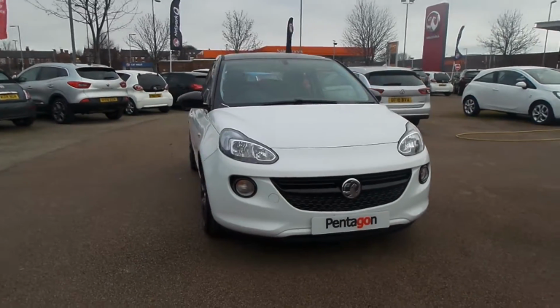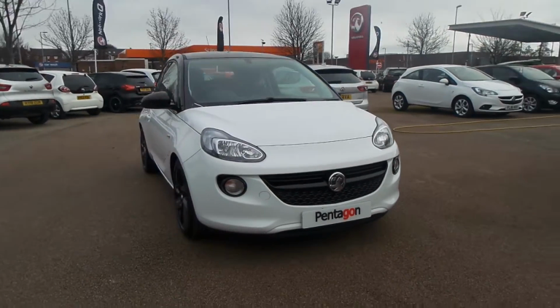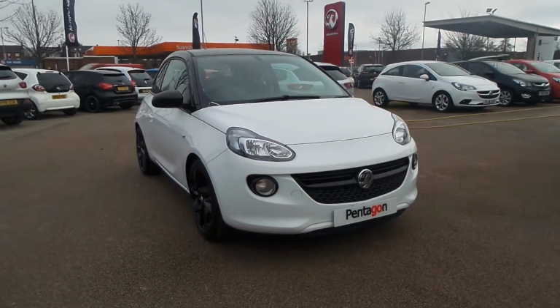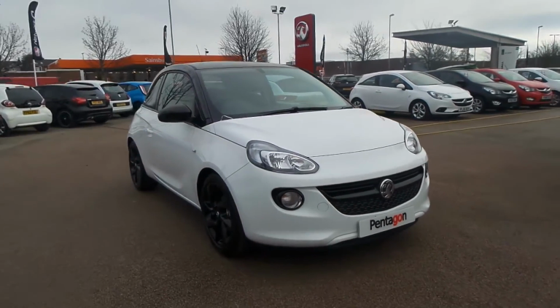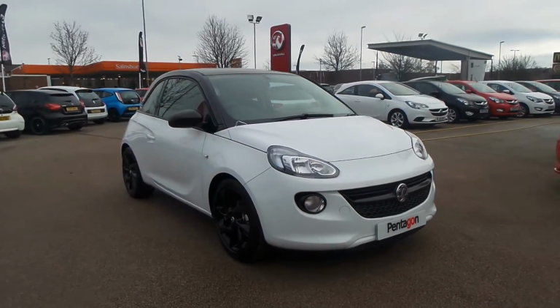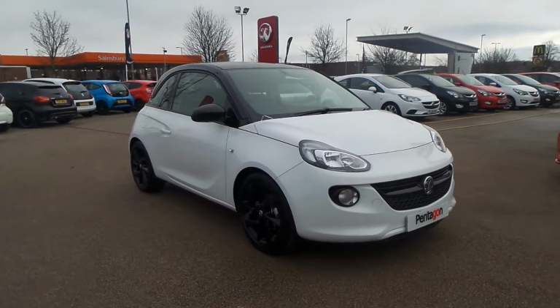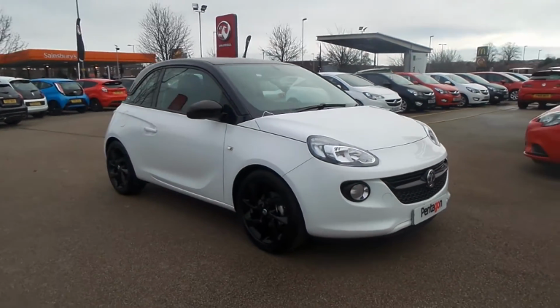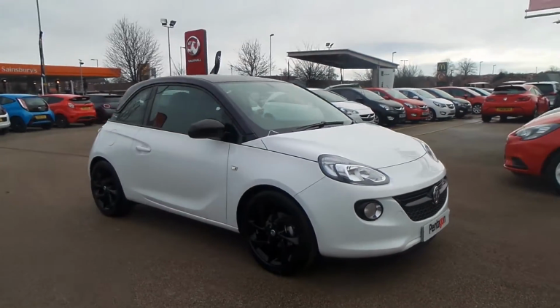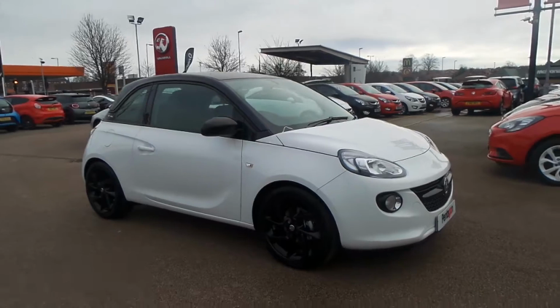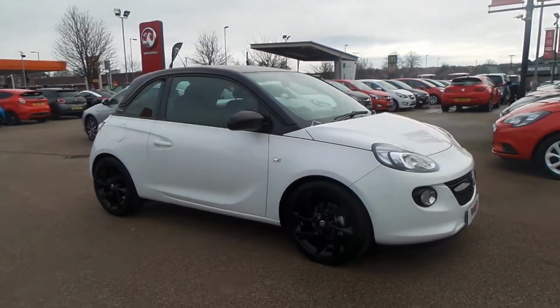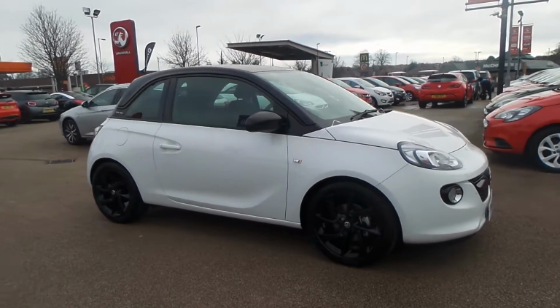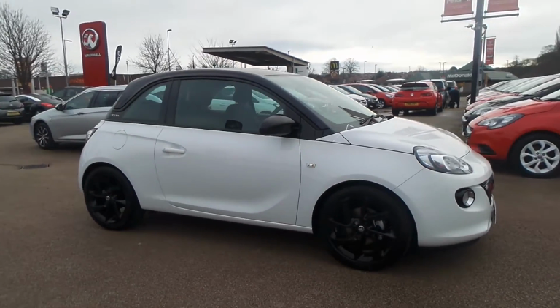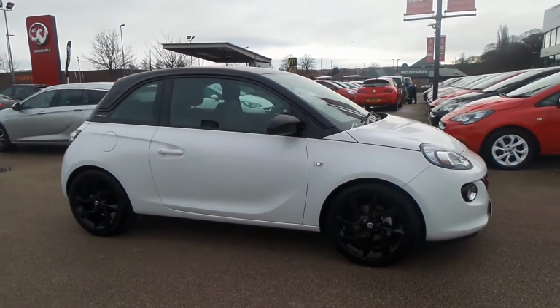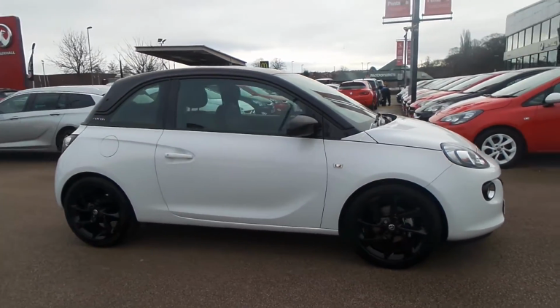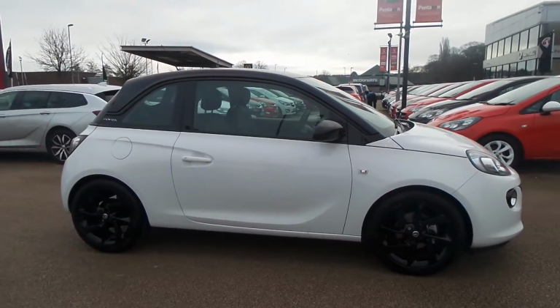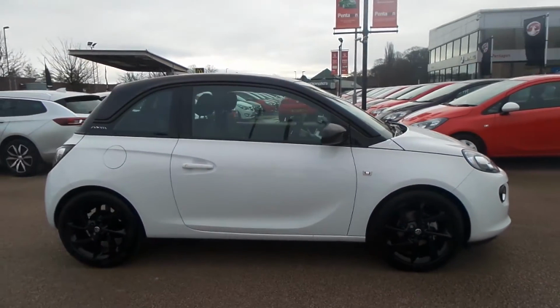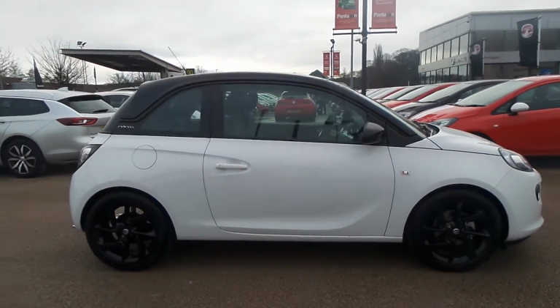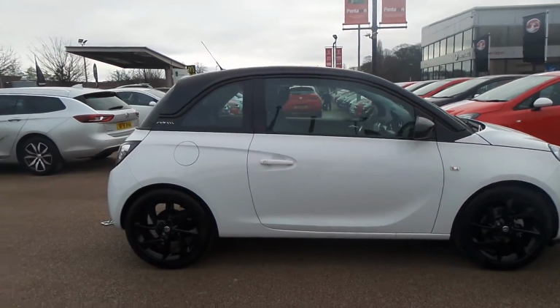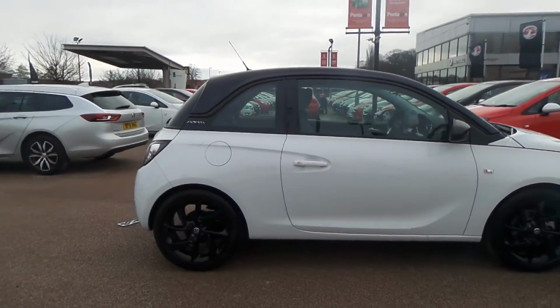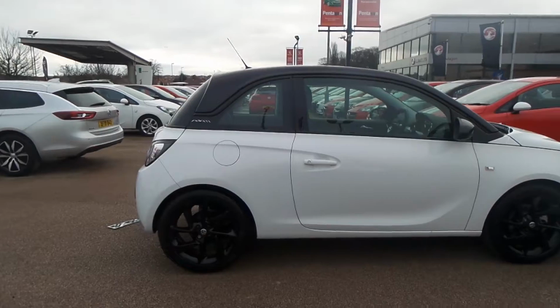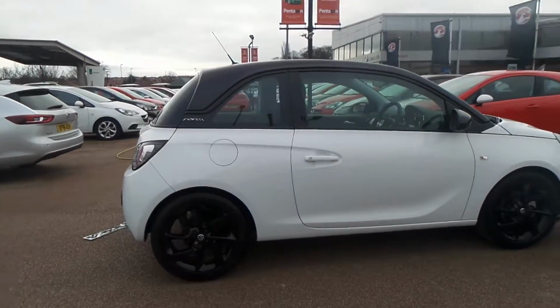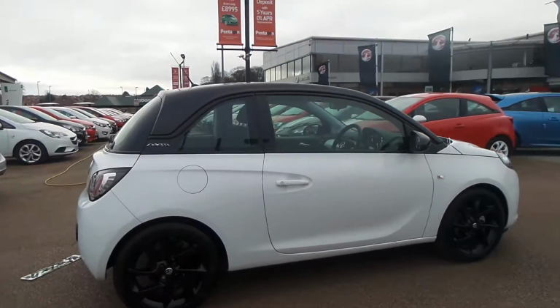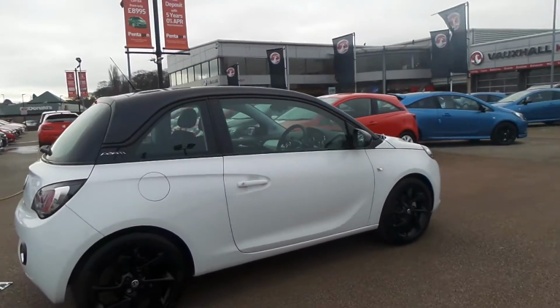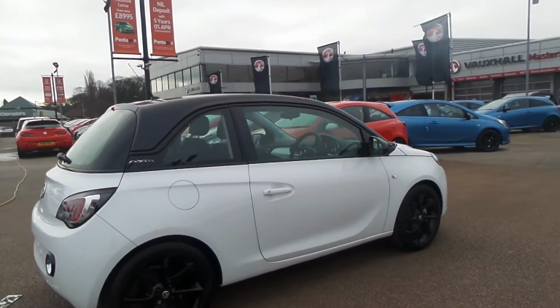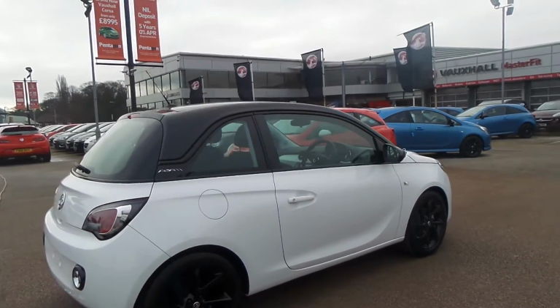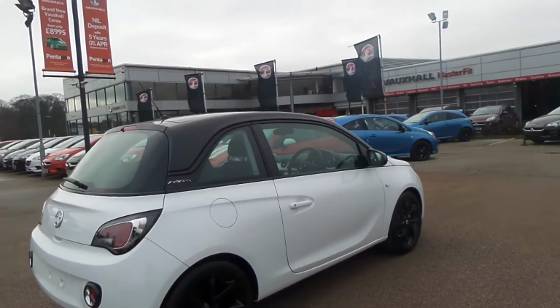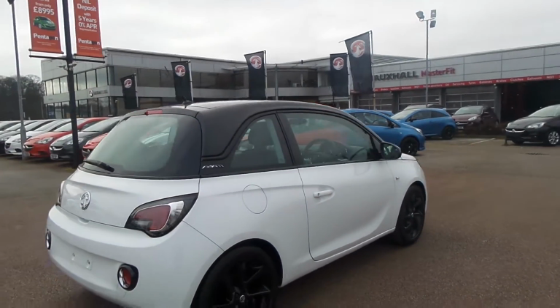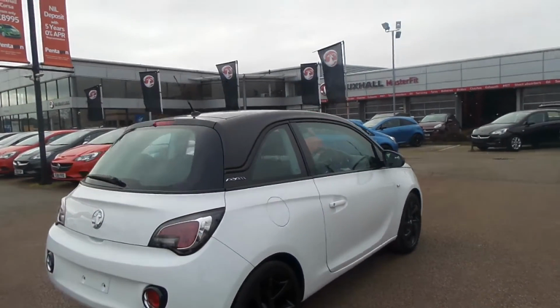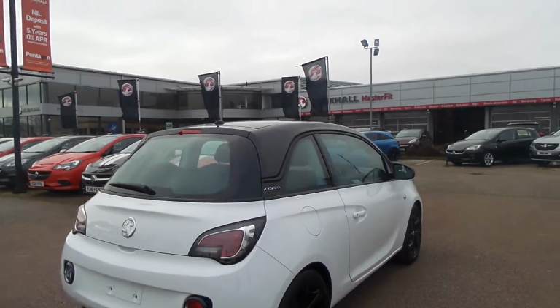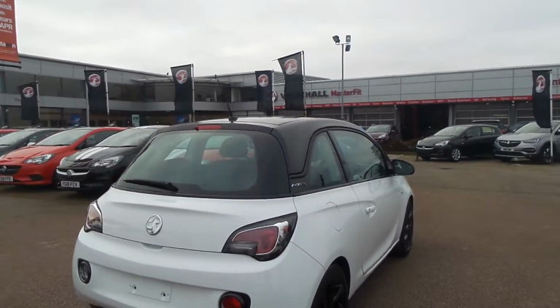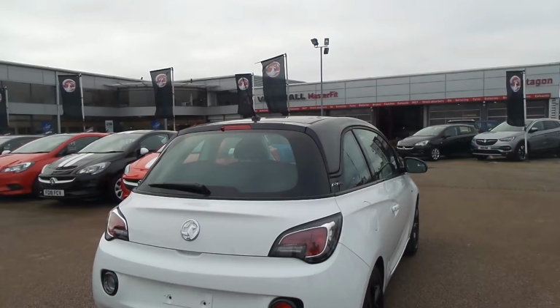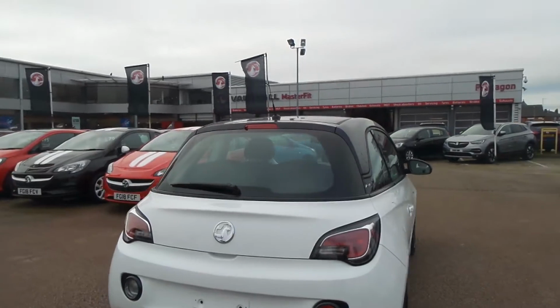Welcome to Pentagon and this is our Vauxhall Adam Energized. It has a 1.2 litre petrol engine, features 17 inch black alloys, also got tinted glass, LED lights, front fog lamps and electric front windows.